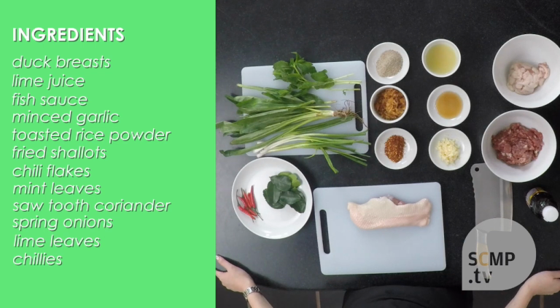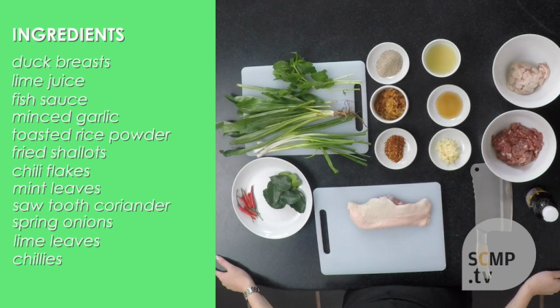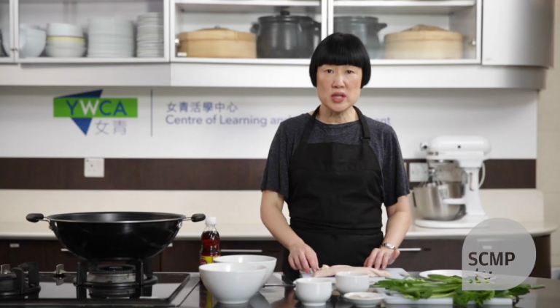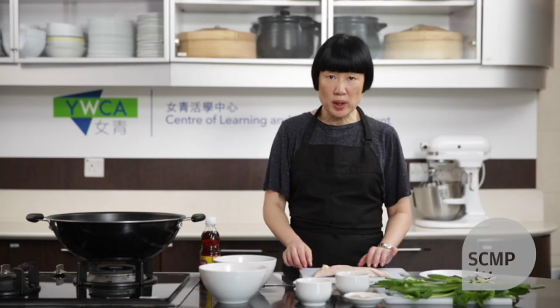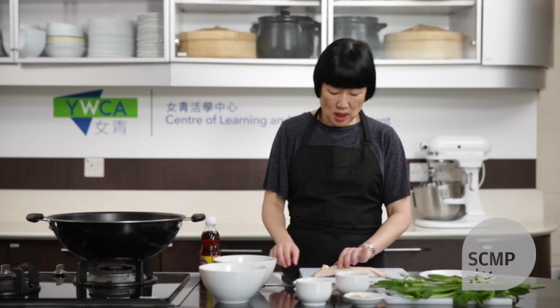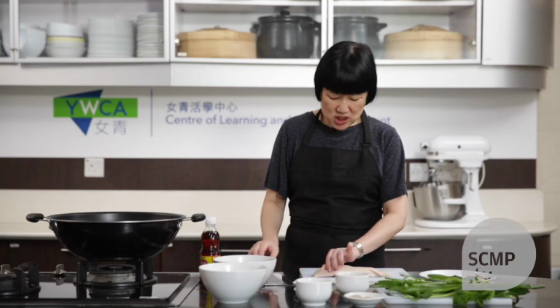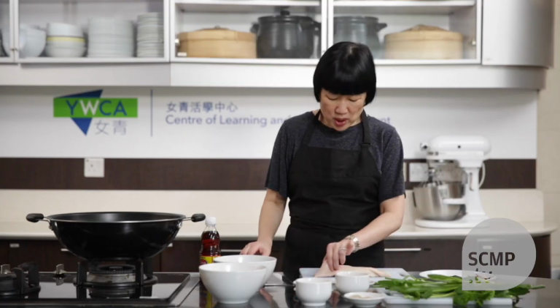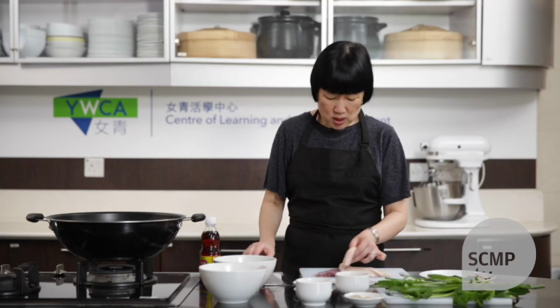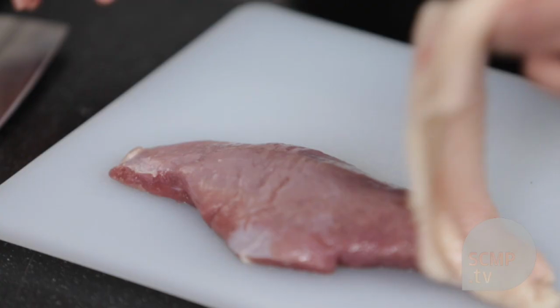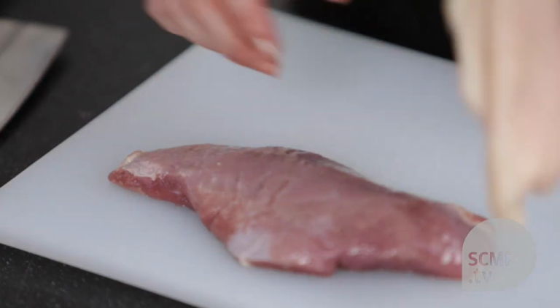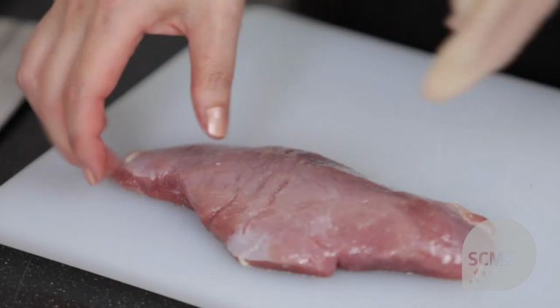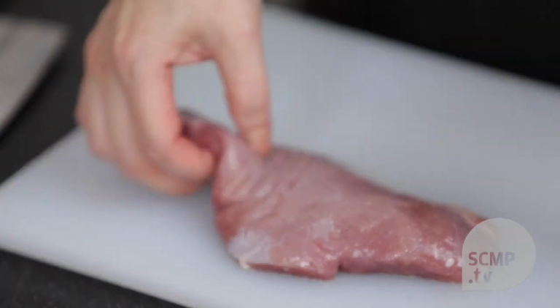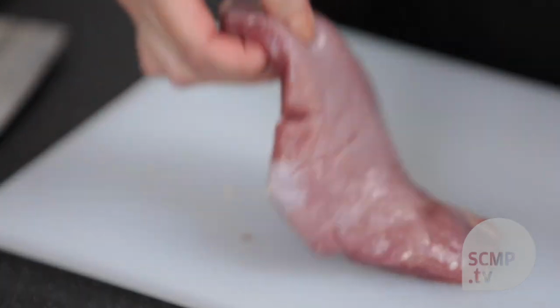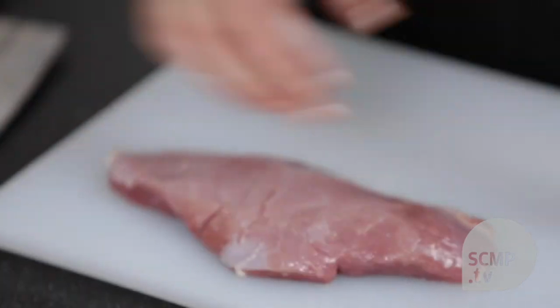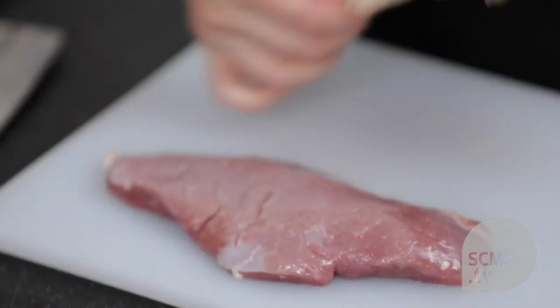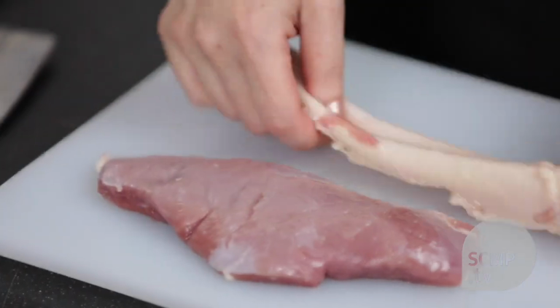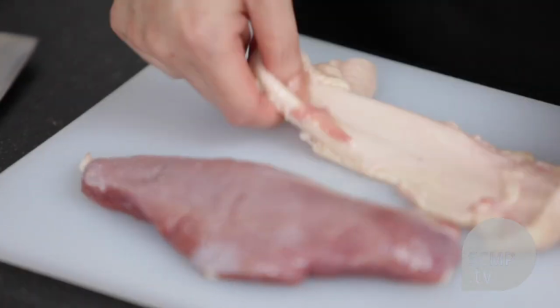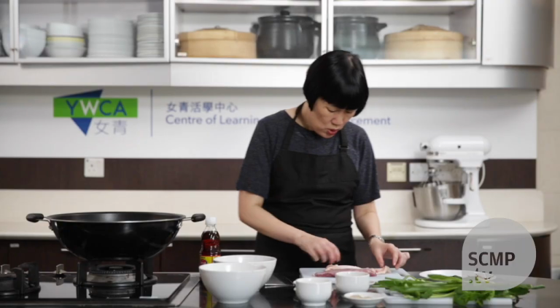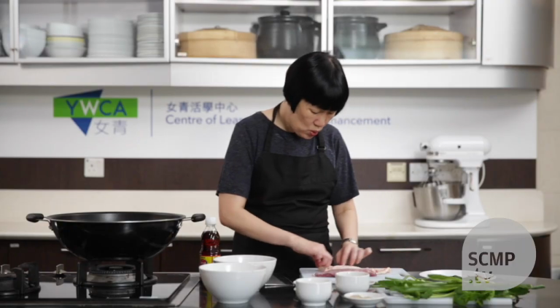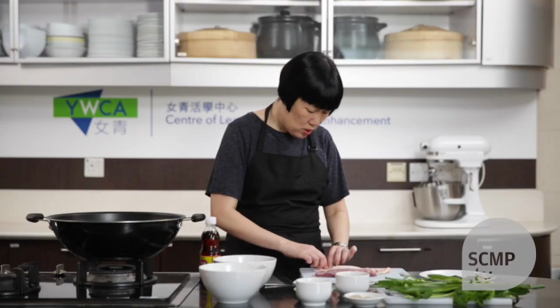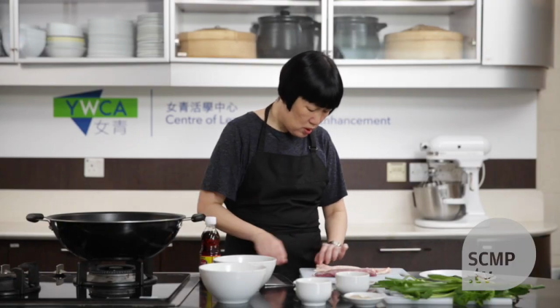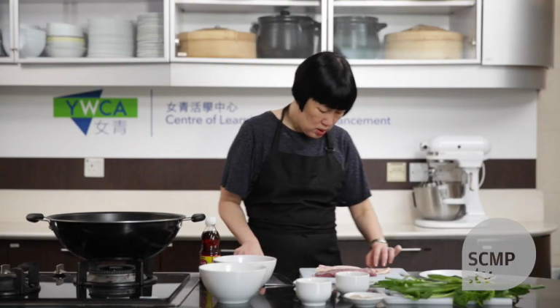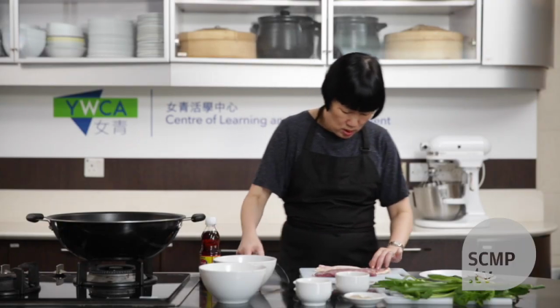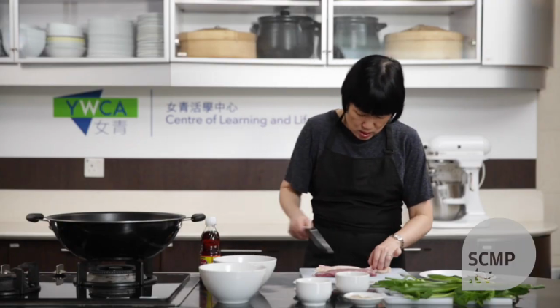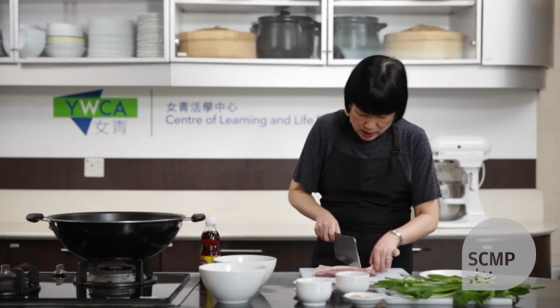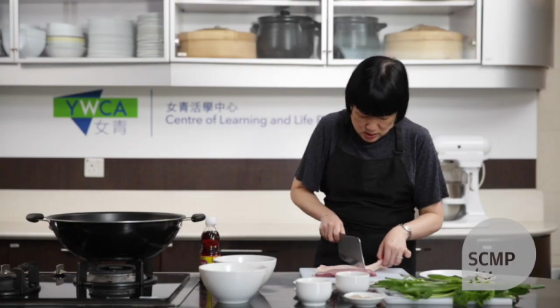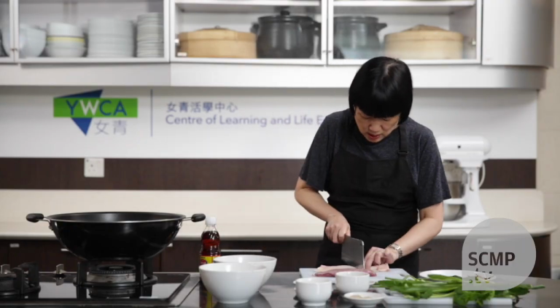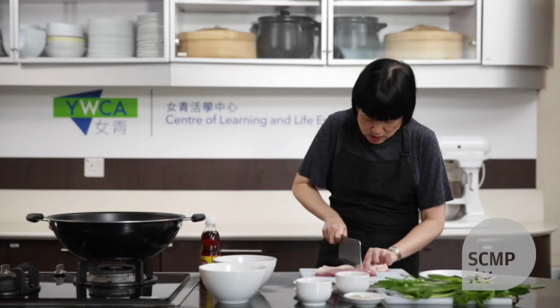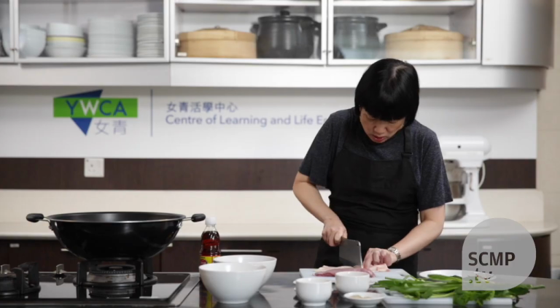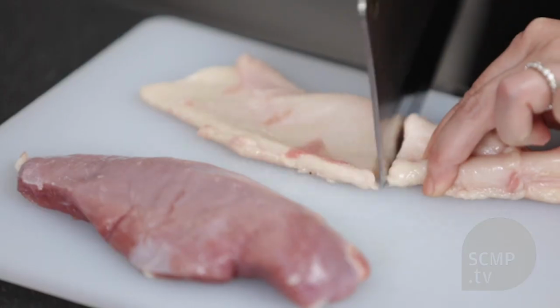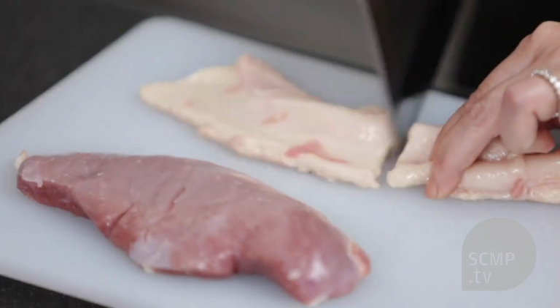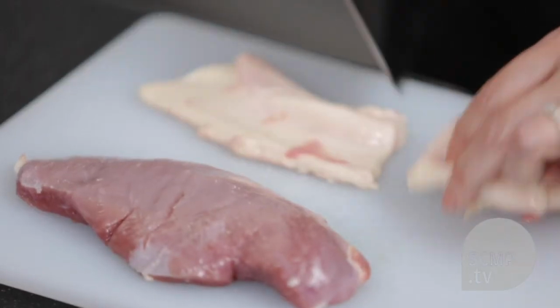With the duck breast, I've separated the skin from the meat. You cut the skin into long thin strips.